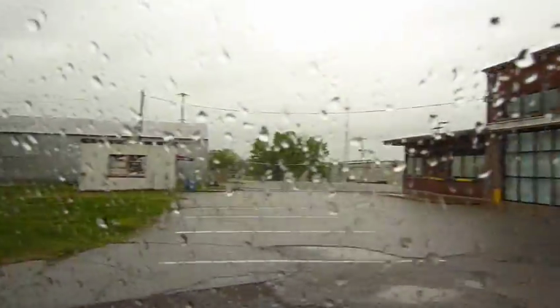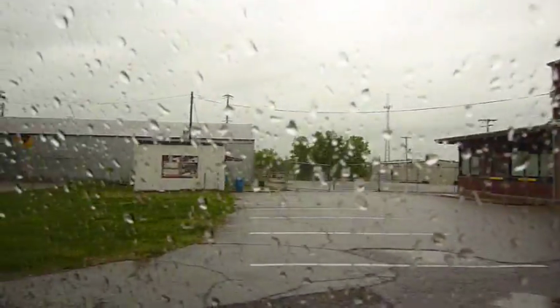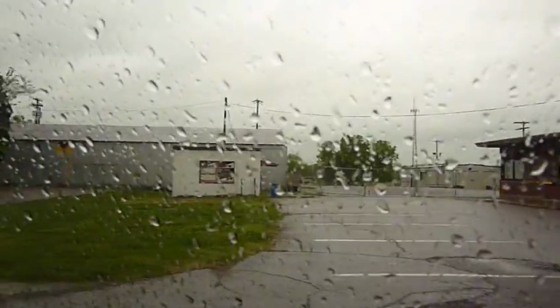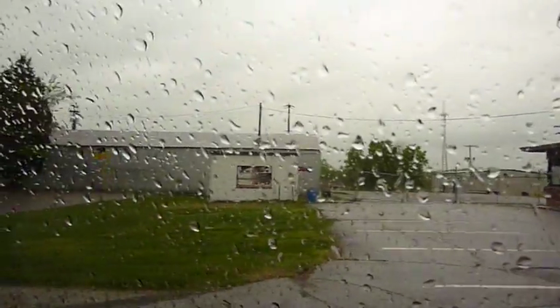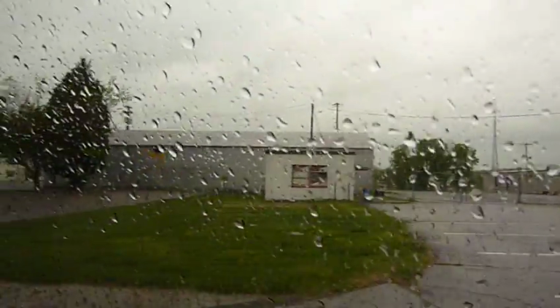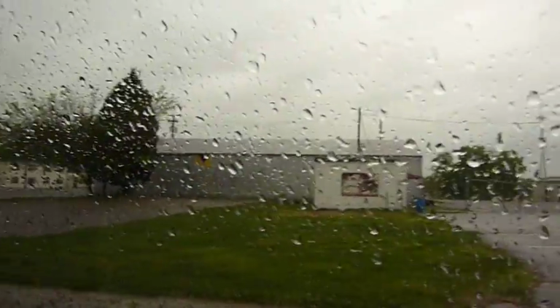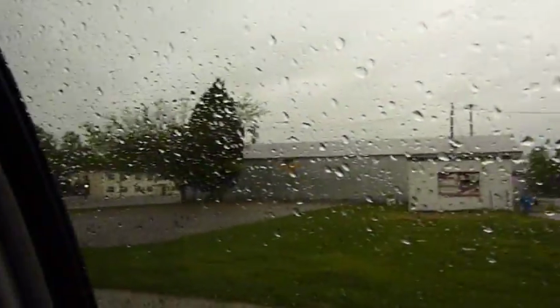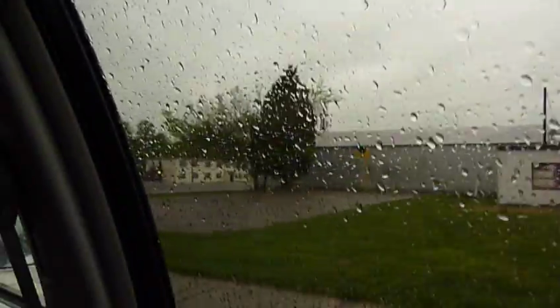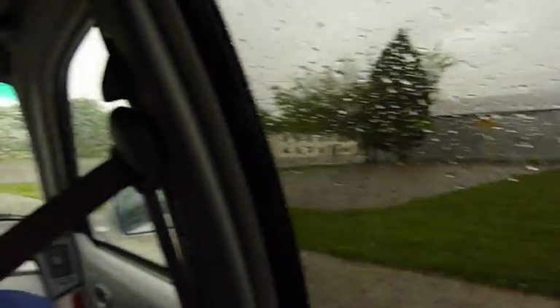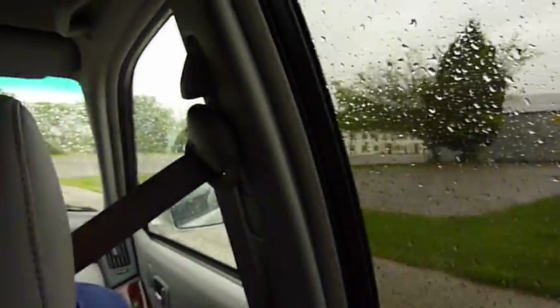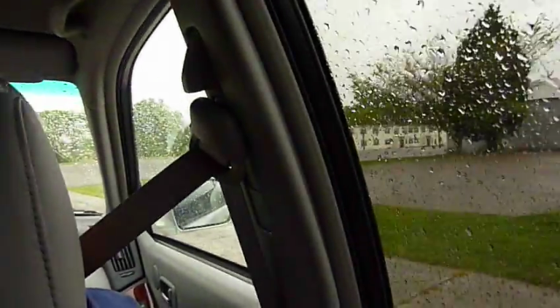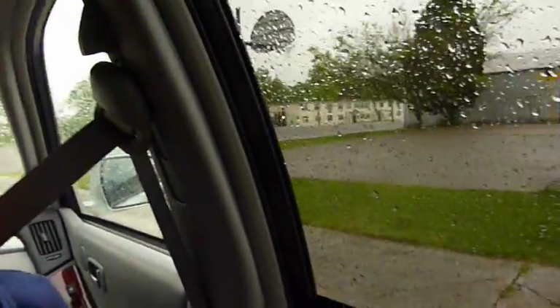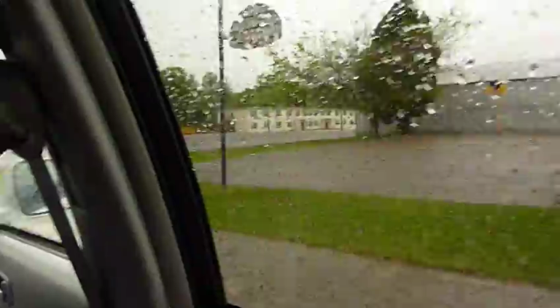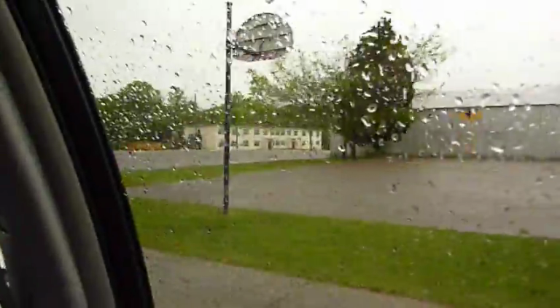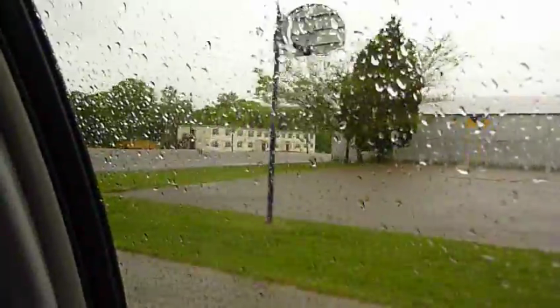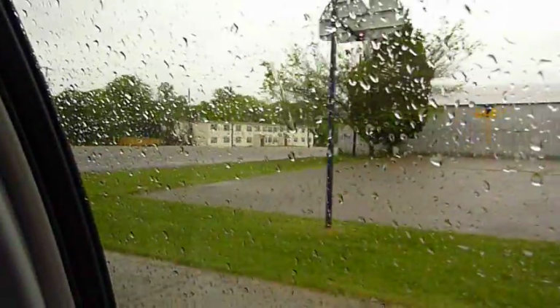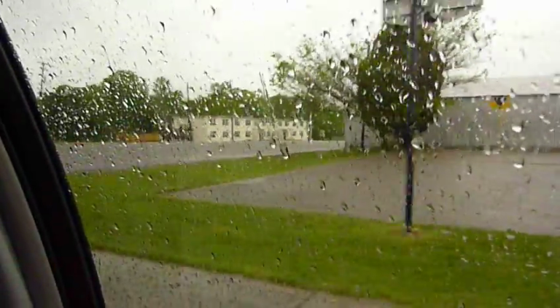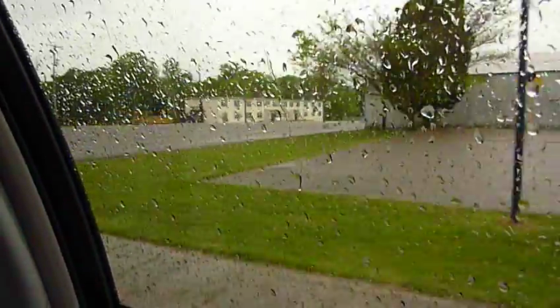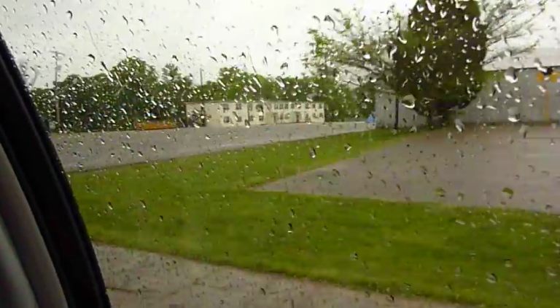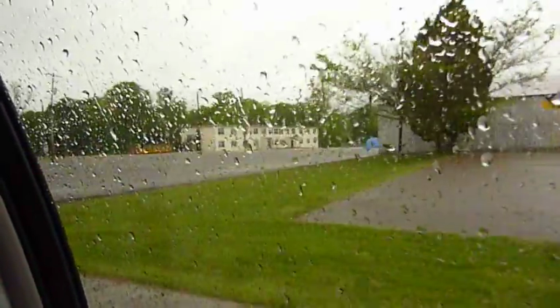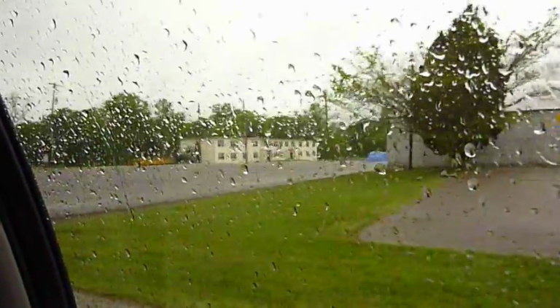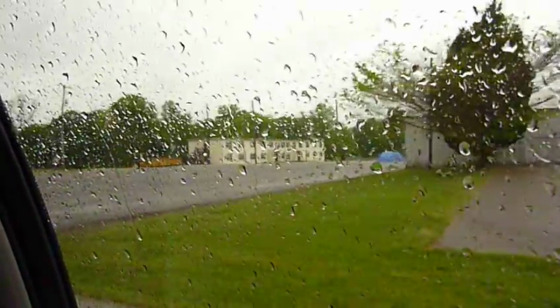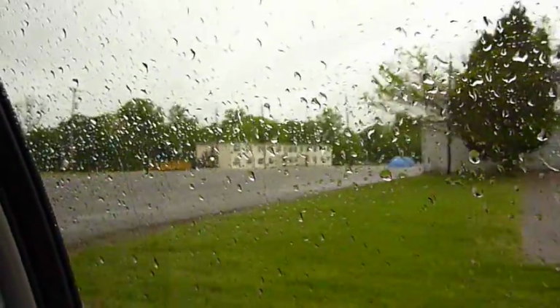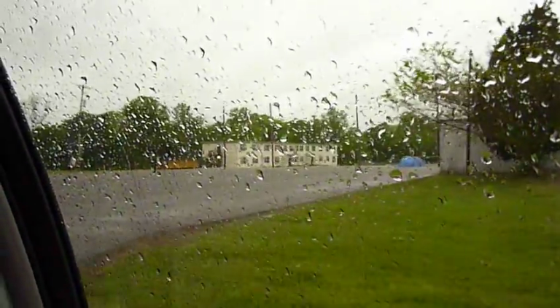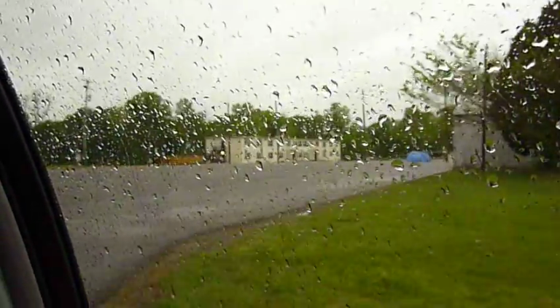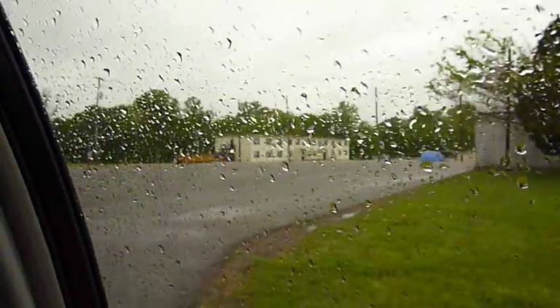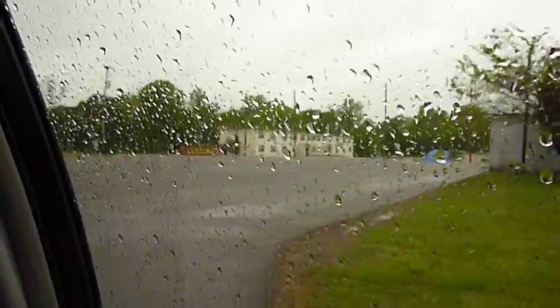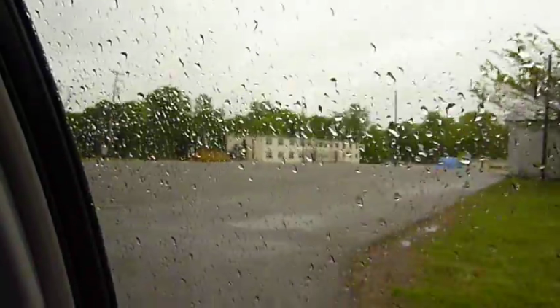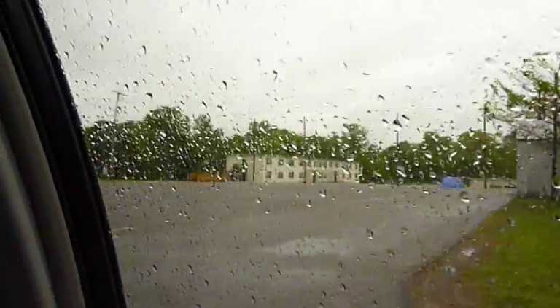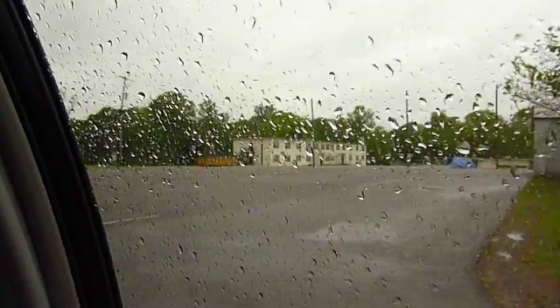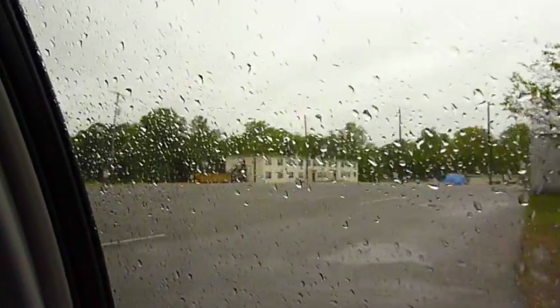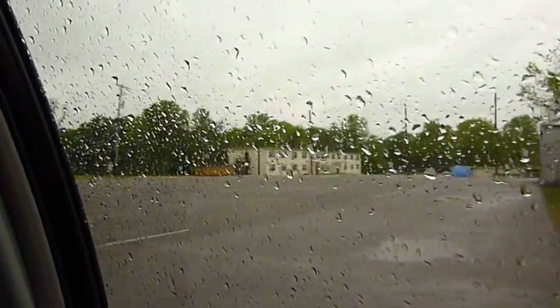This is where Jim fell out for guard mount right here, right here on this blacktop. They look like old barracks over there. Yep. It was built in 1955, '56, those barracks.